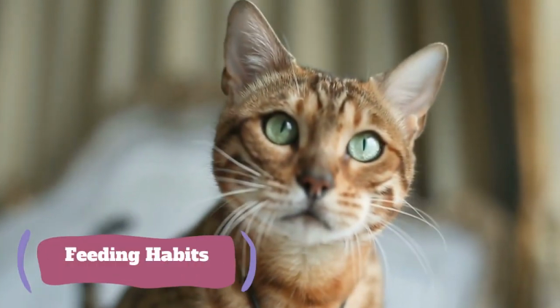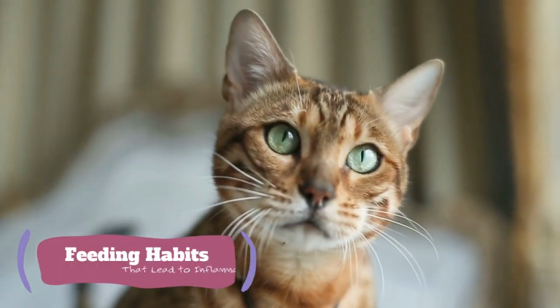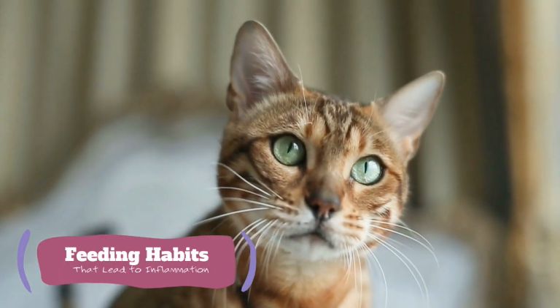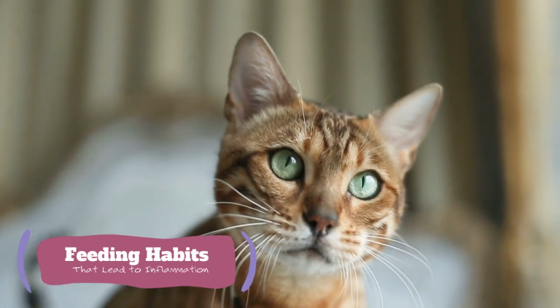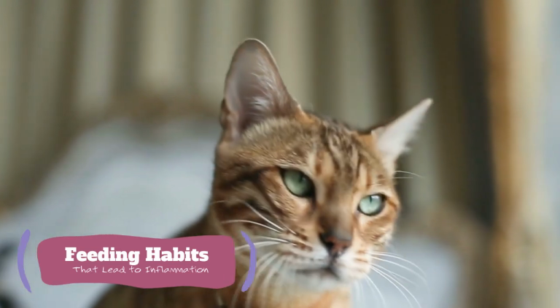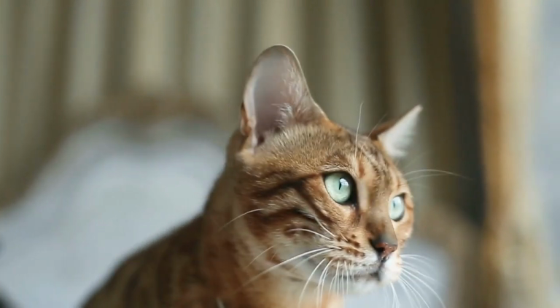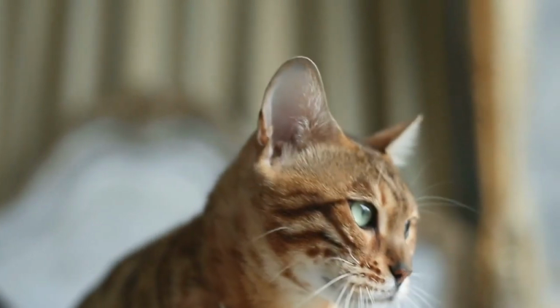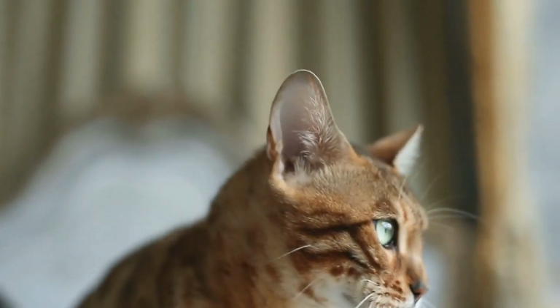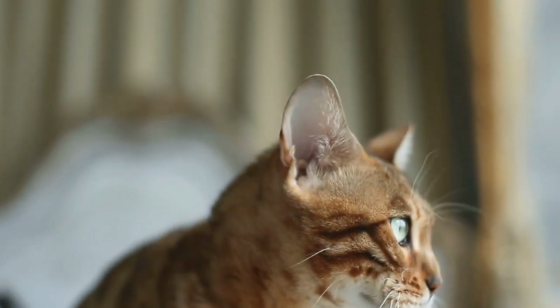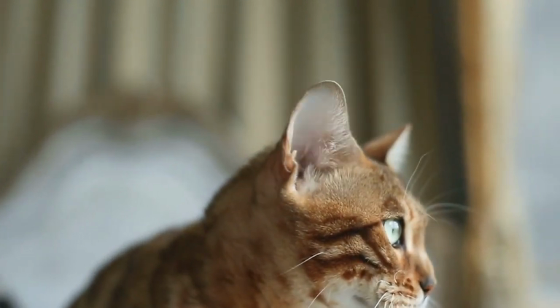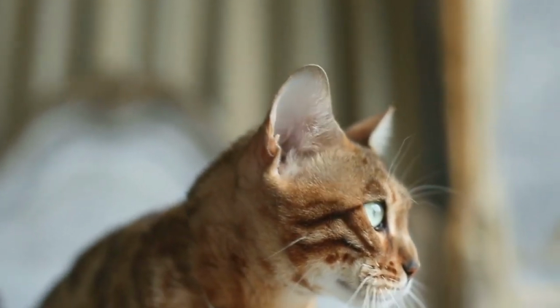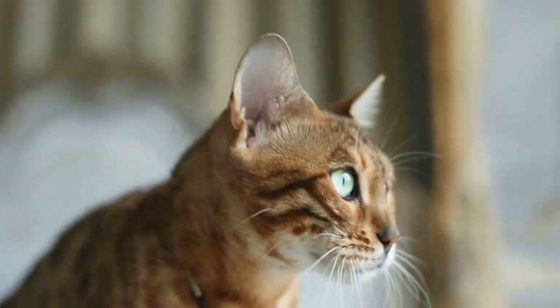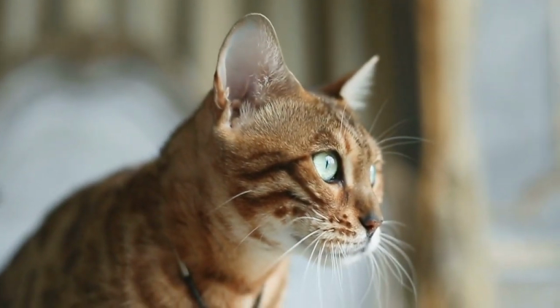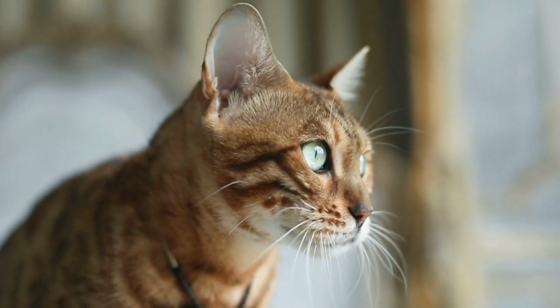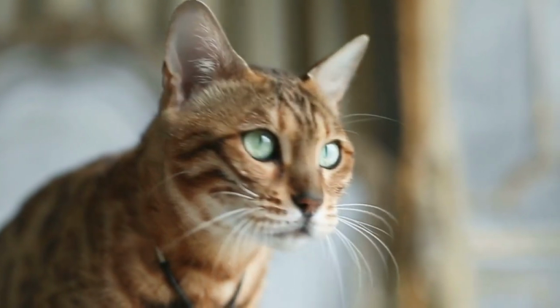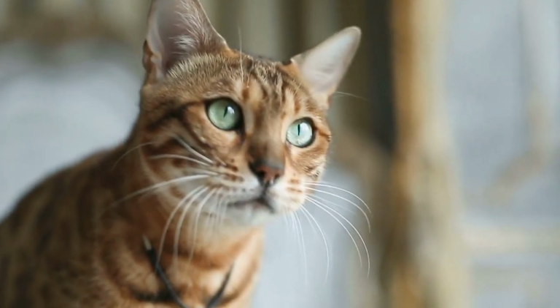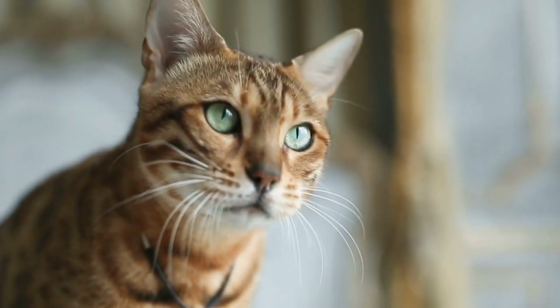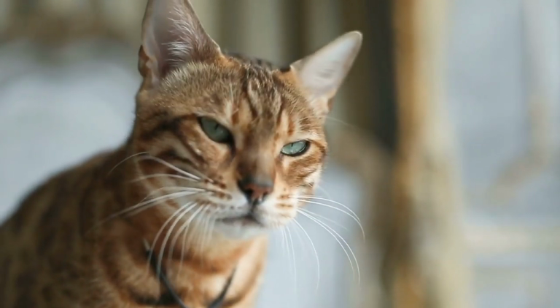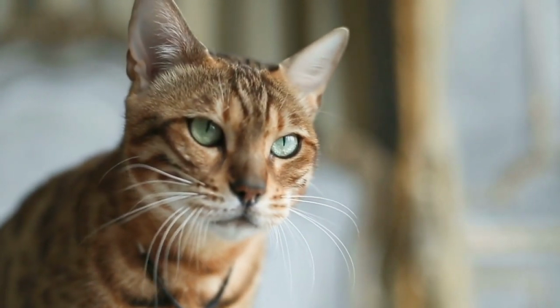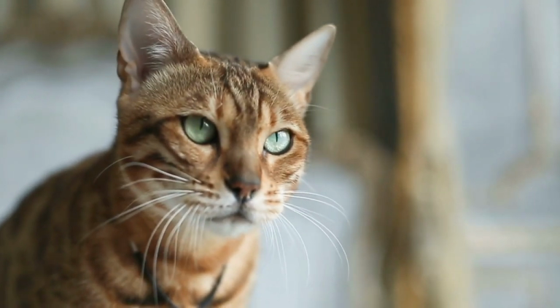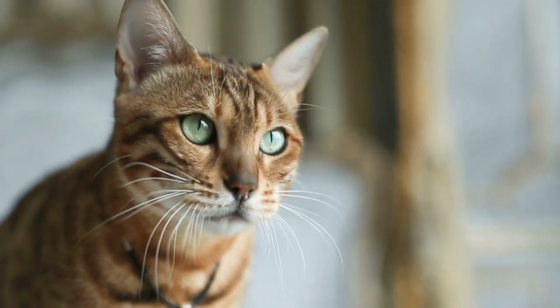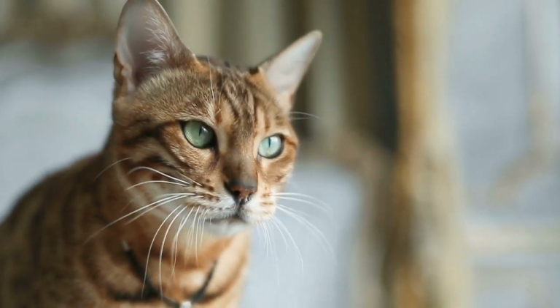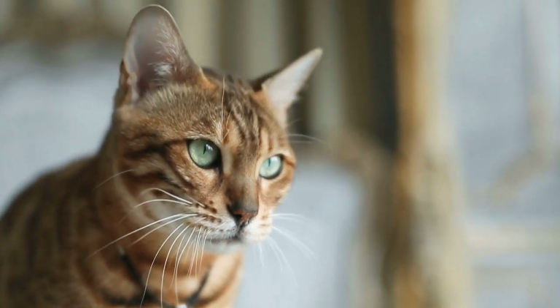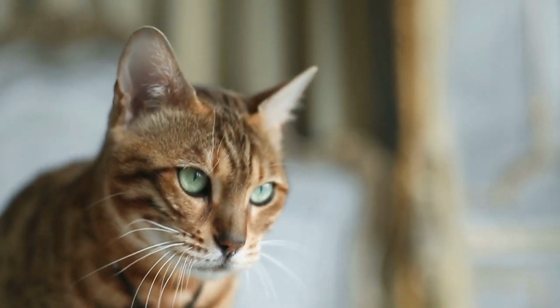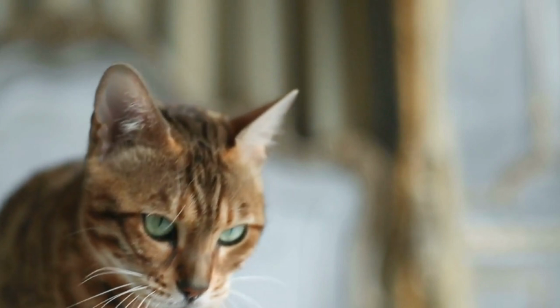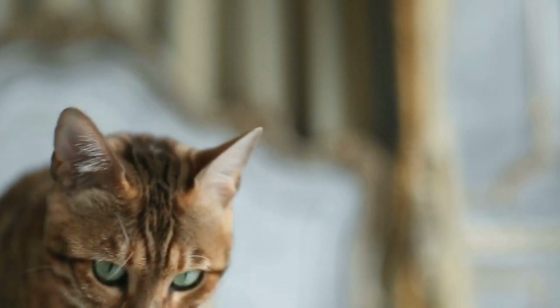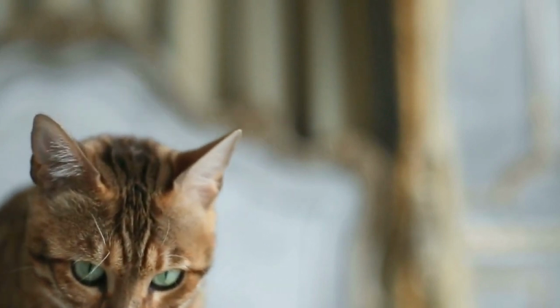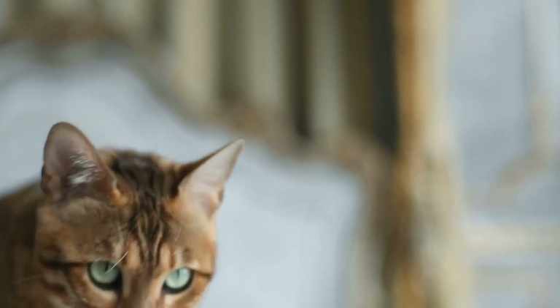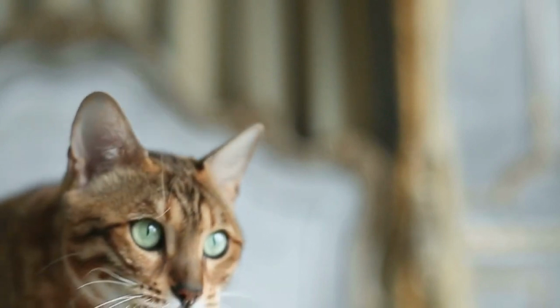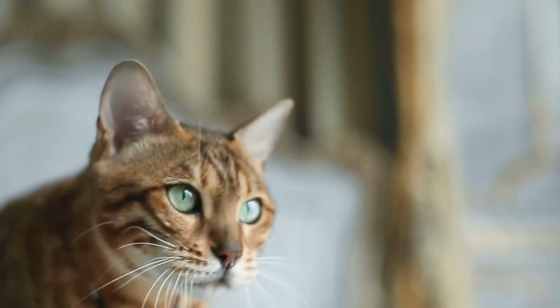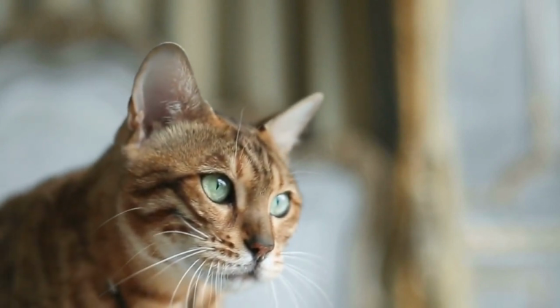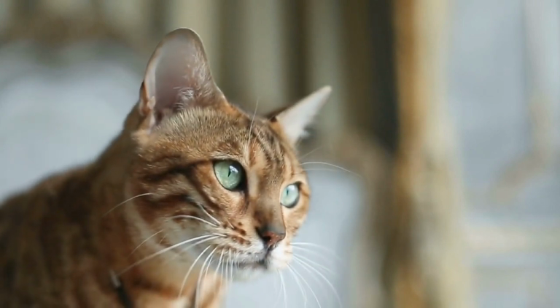Feeding habits that lead to inflammation: it's not just what your cat eats, but also the quantity that can trigger inflammation. When too many calories are consumed, cells become stressed and this promotes inflammation. In this way, constant overeating can lead to chronic inflammation.